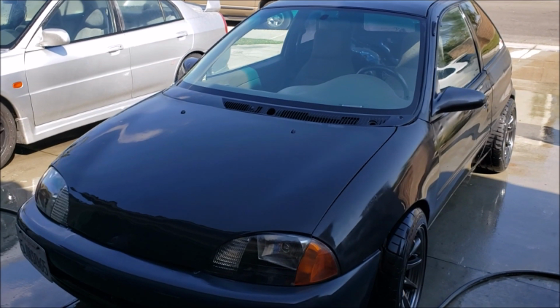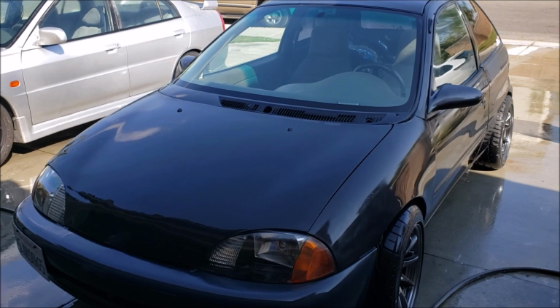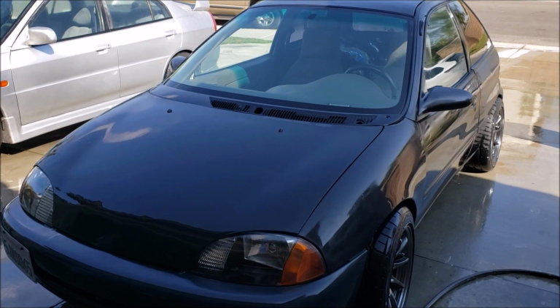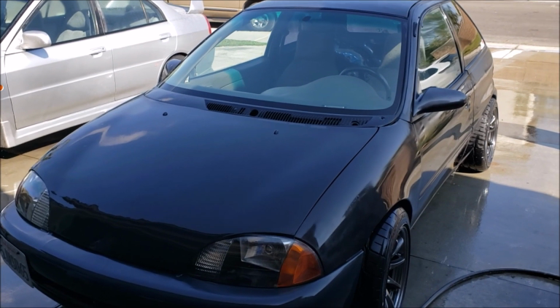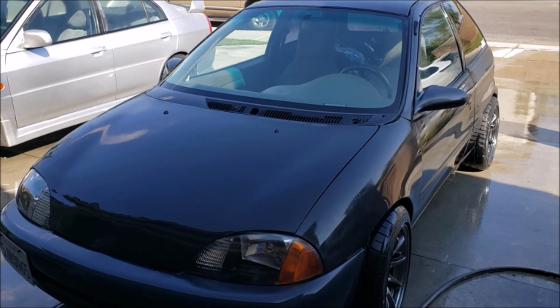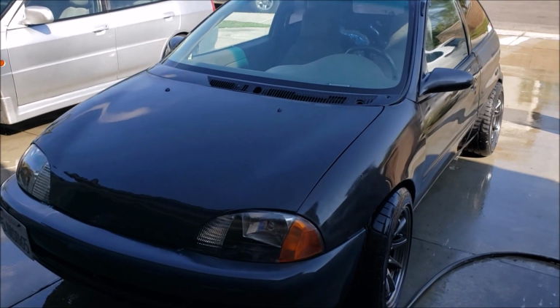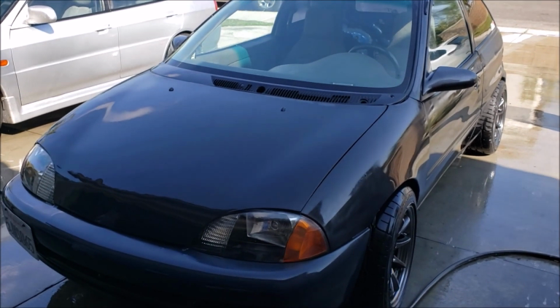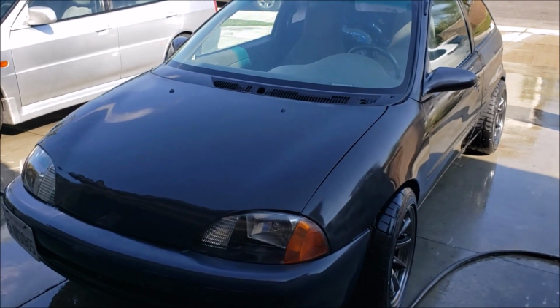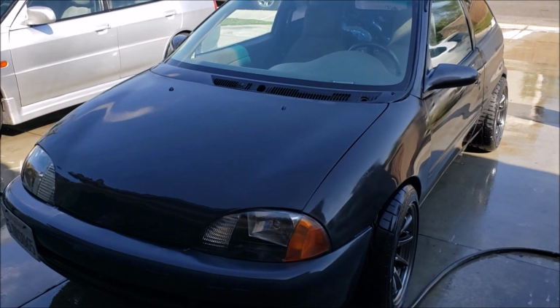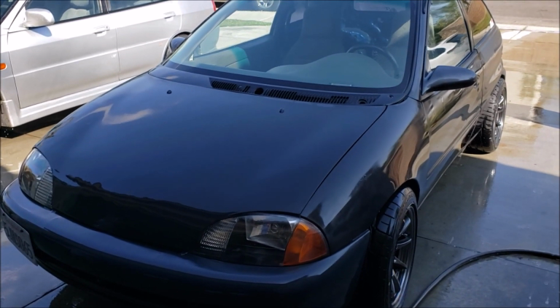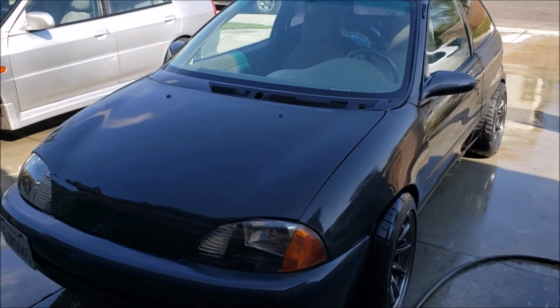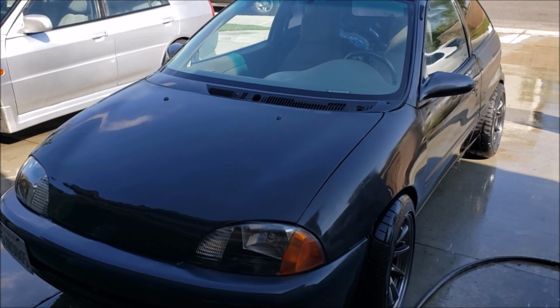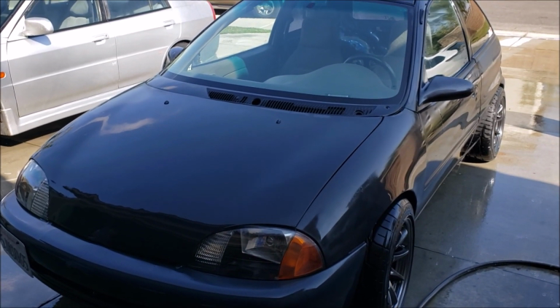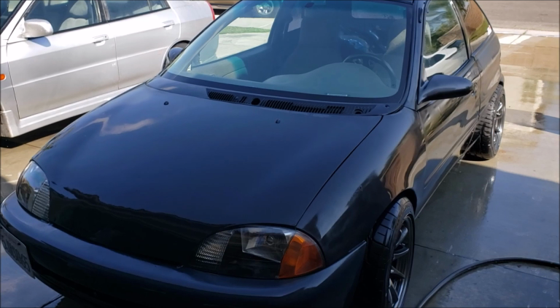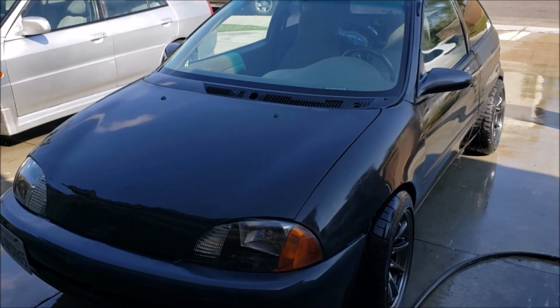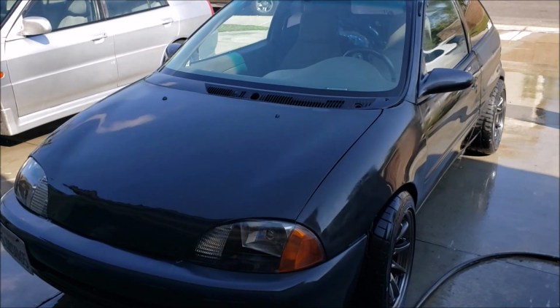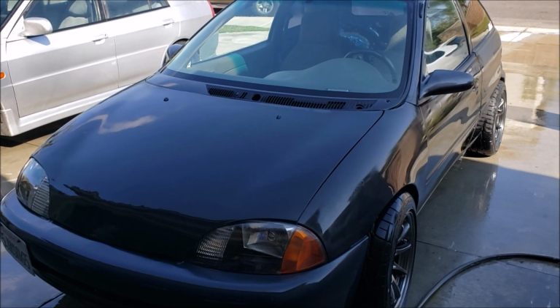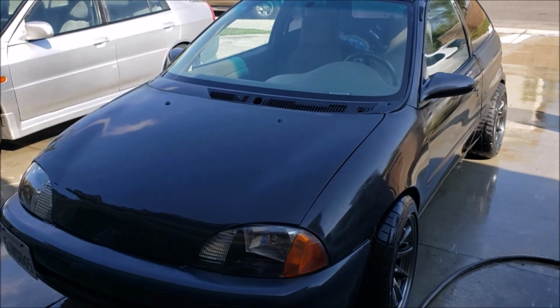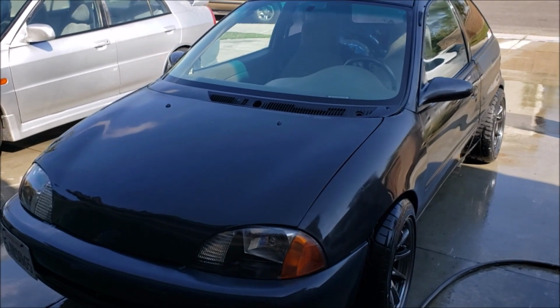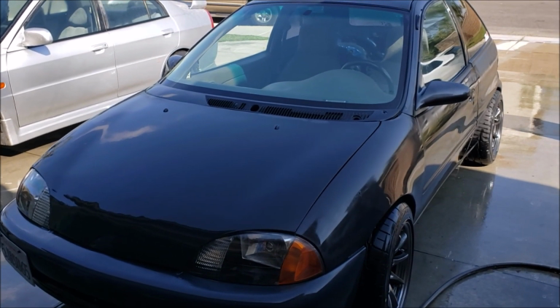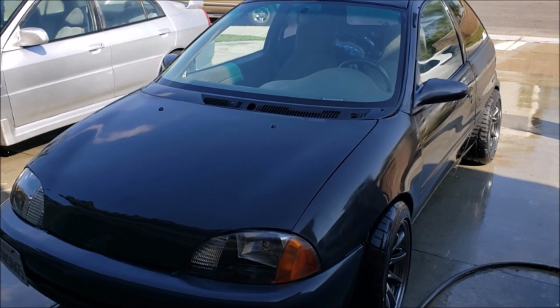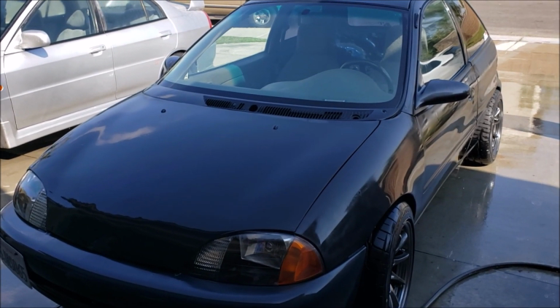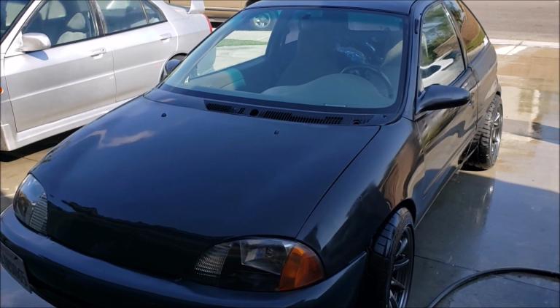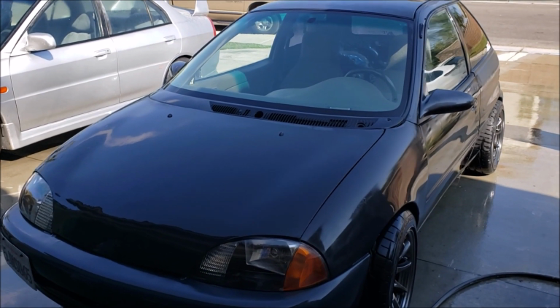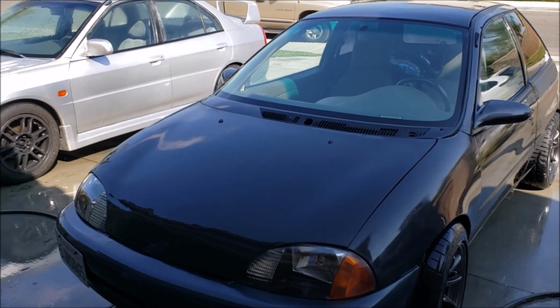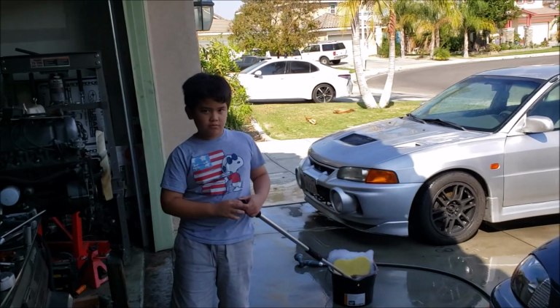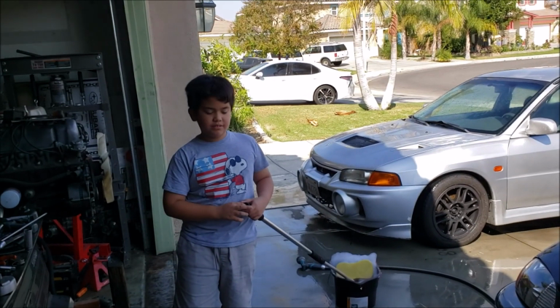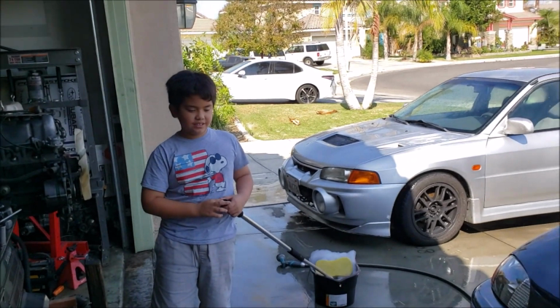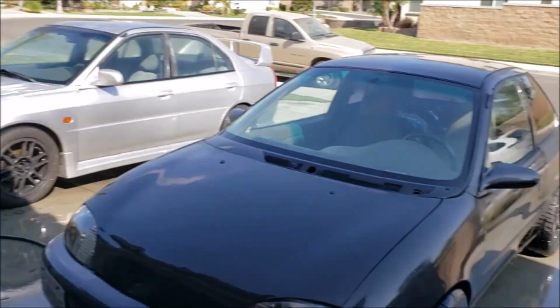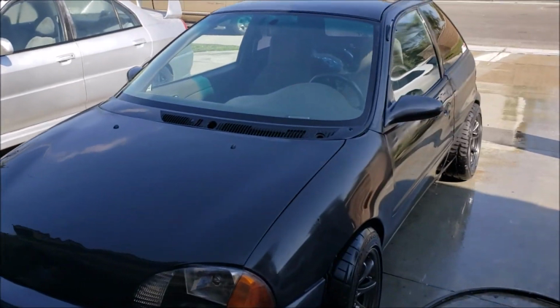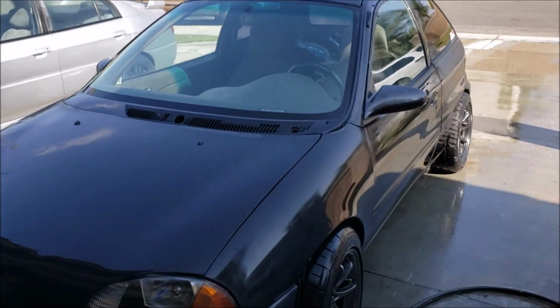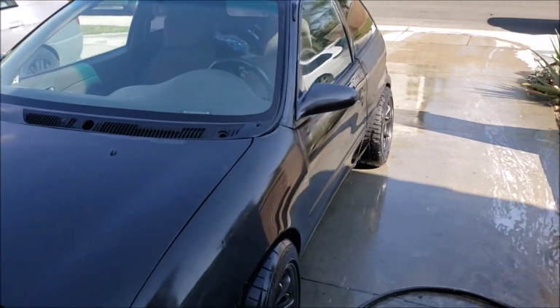And there we have it - one clean Swift R. As clean as we can possibly get it. It's a race car, it's not a show car, okay? It's a lot faster than a lot of those cleaner cars out there anyway, right son?